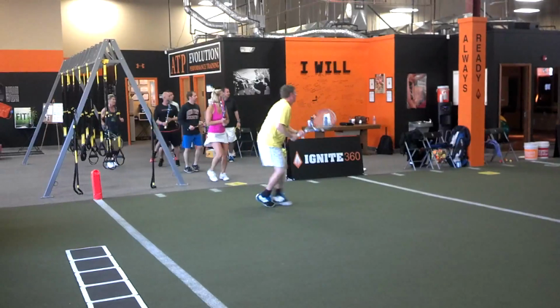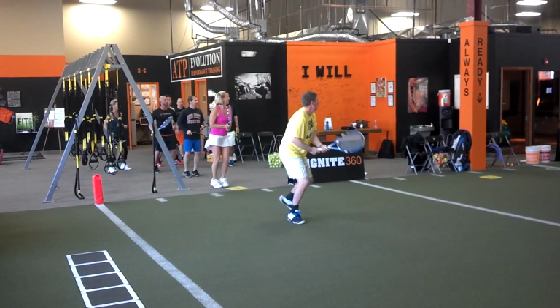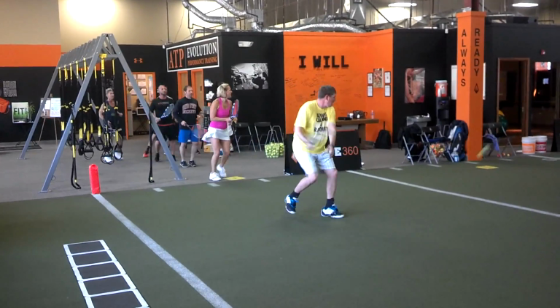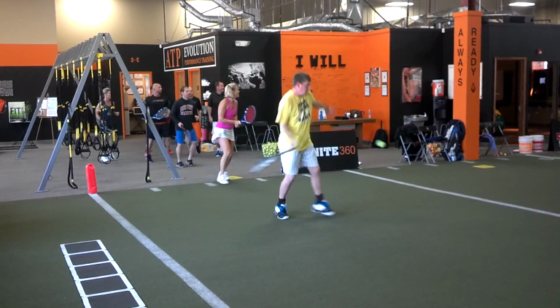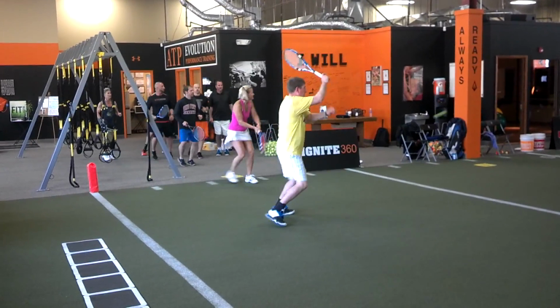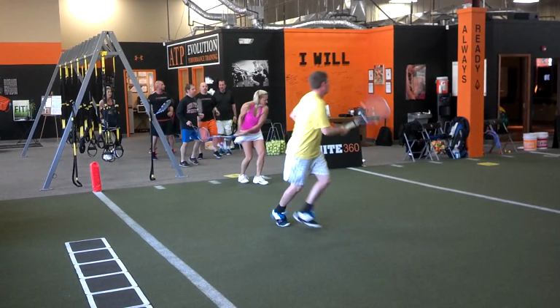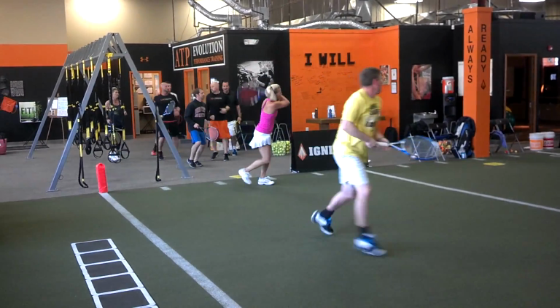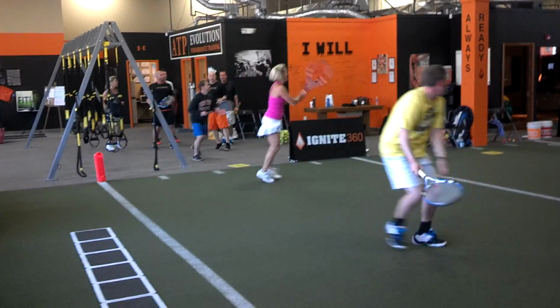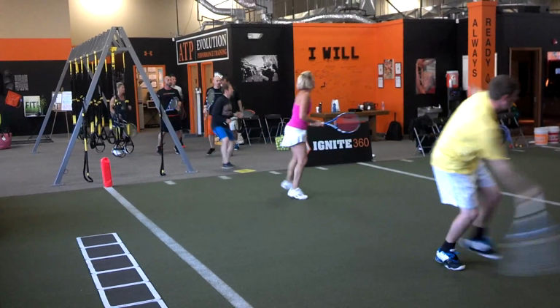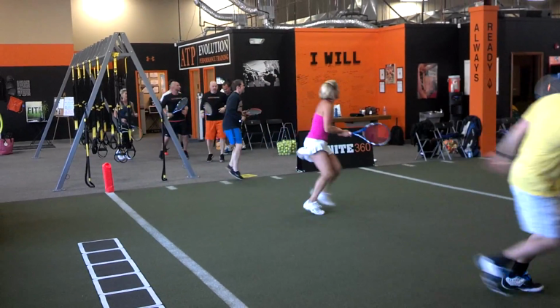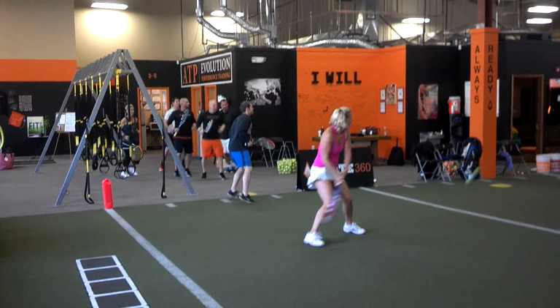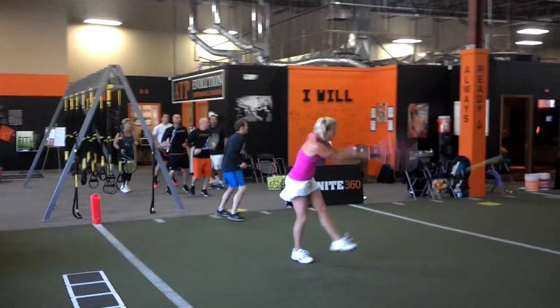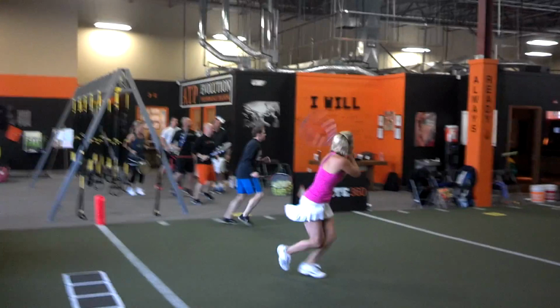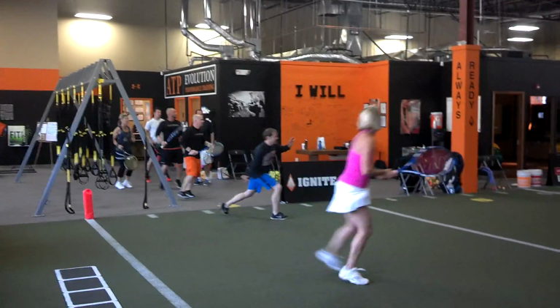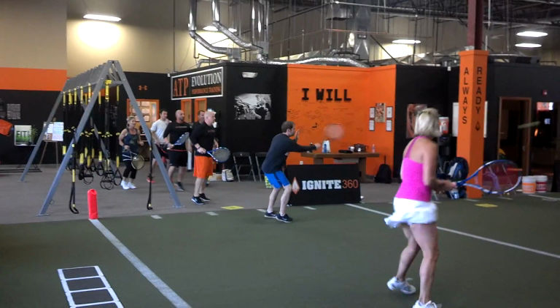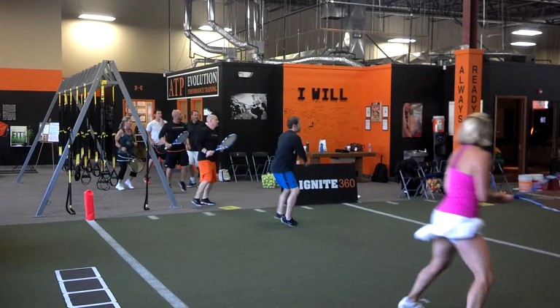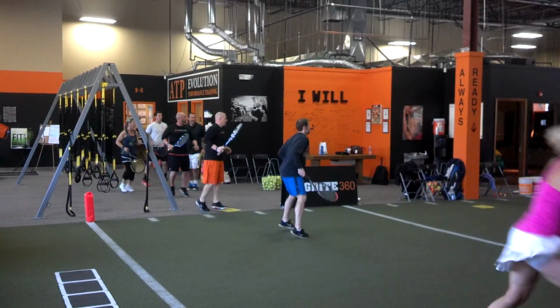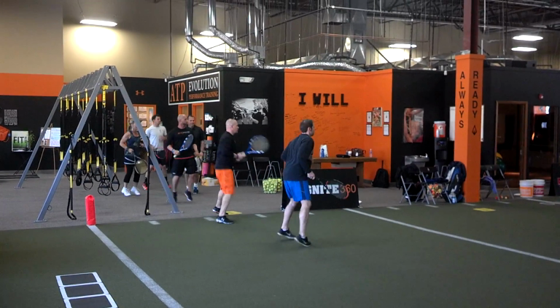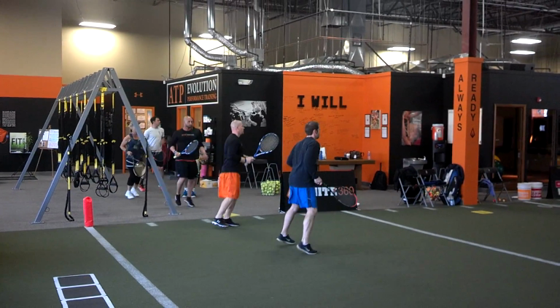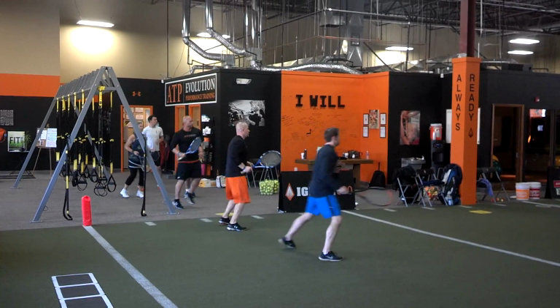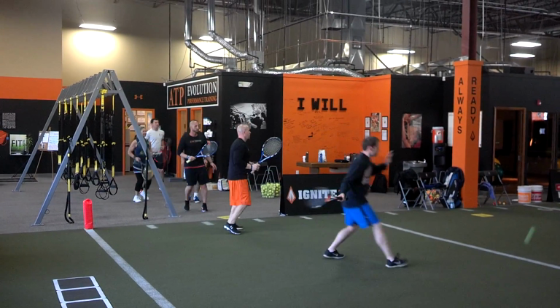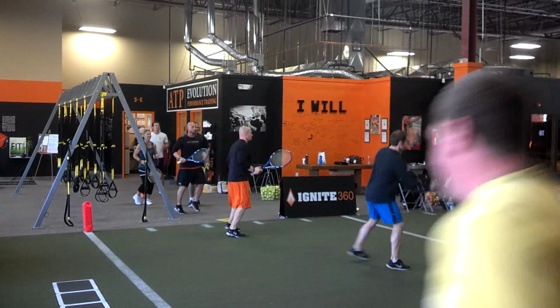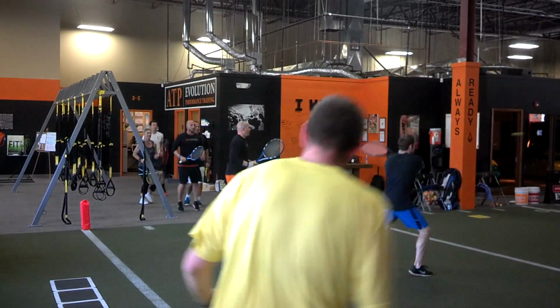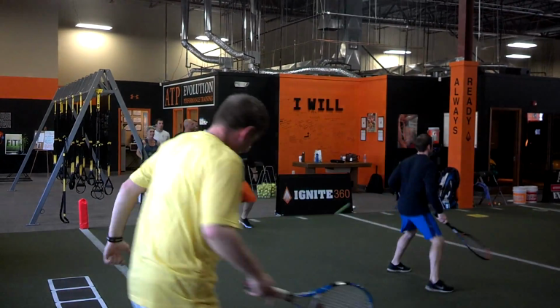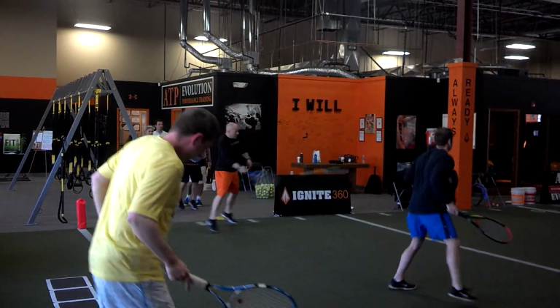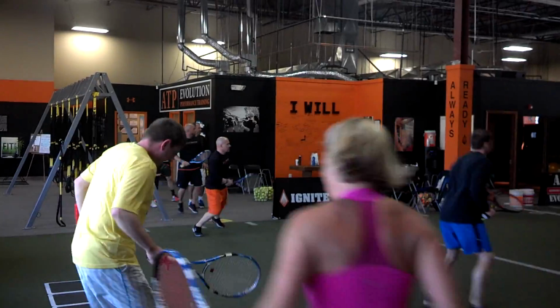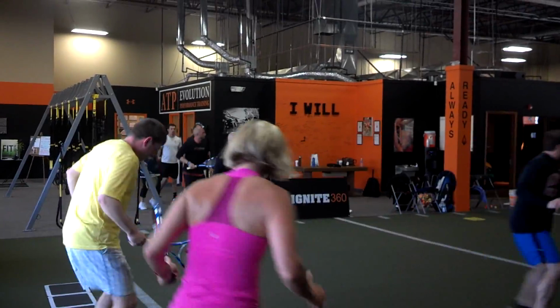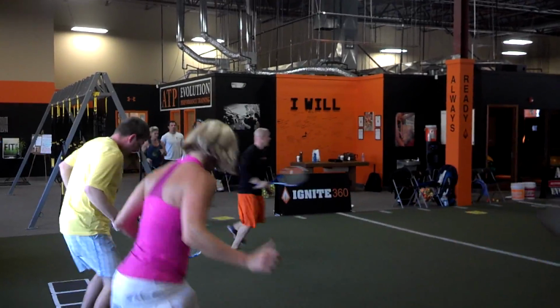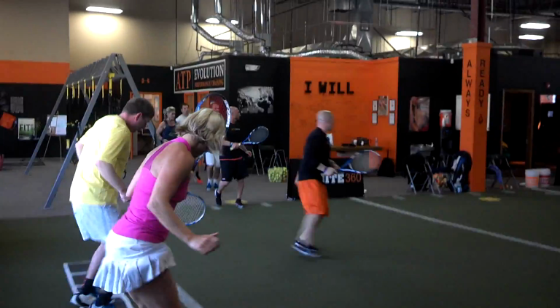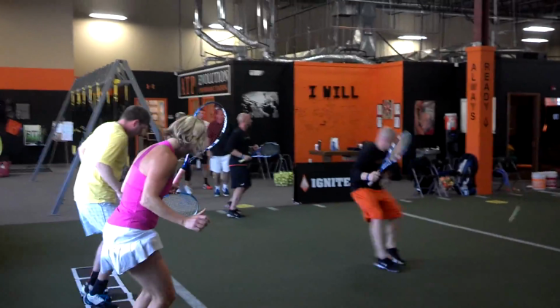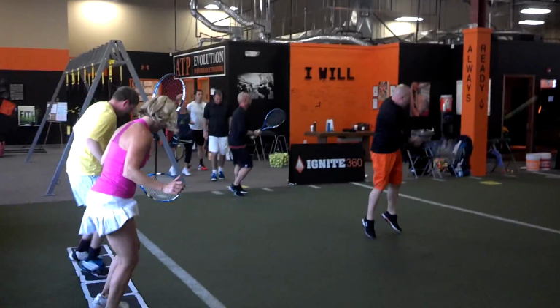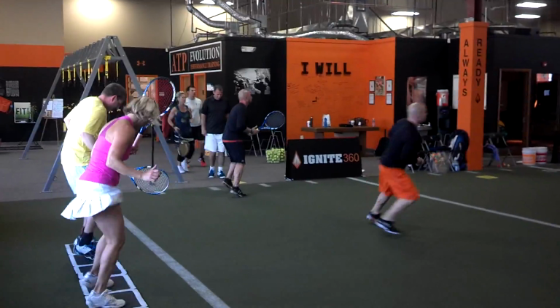Are you ready? Go! Back pattern! Press the back button! Go back! Anyone can wreck your back! That's it! Anyone can wreck your back!